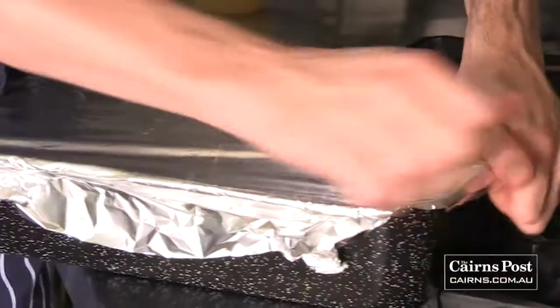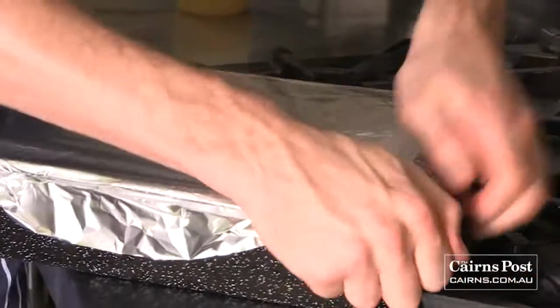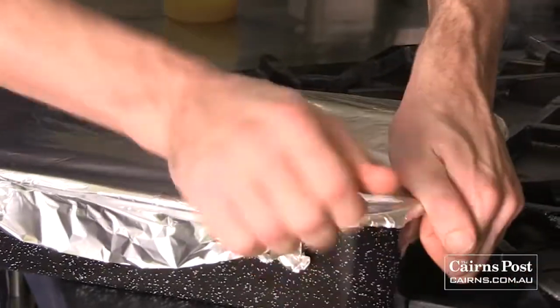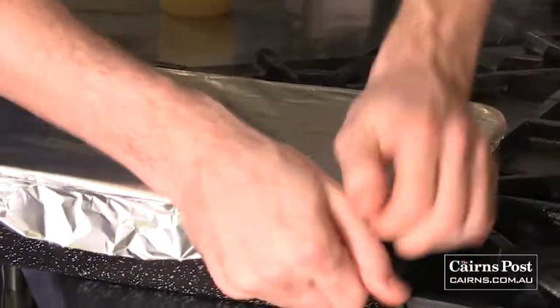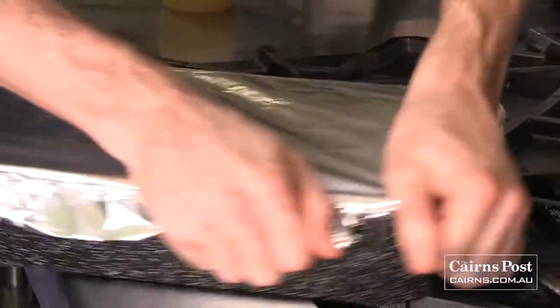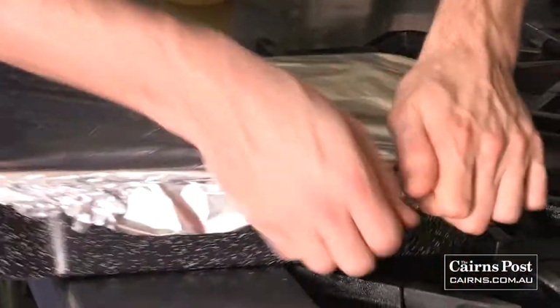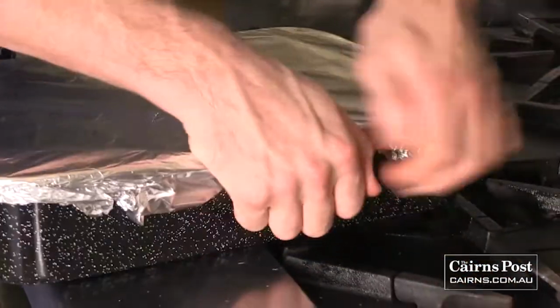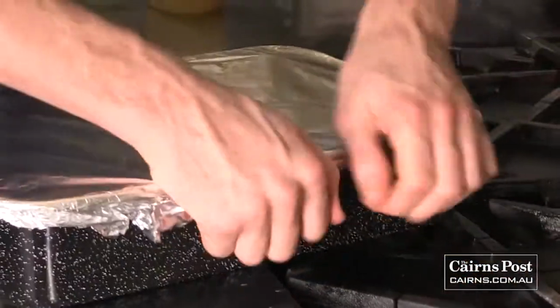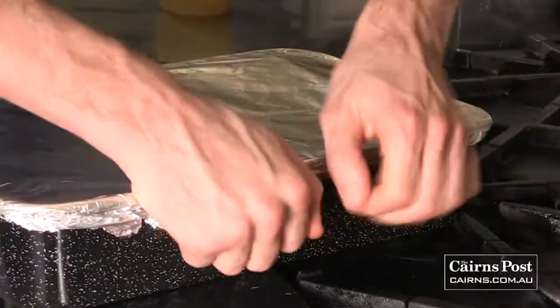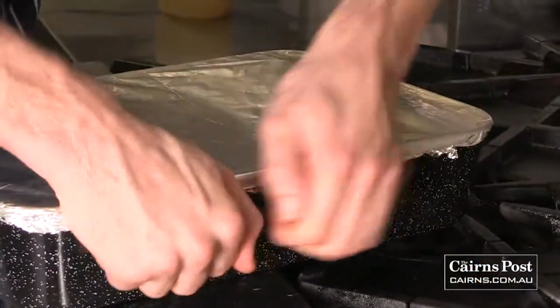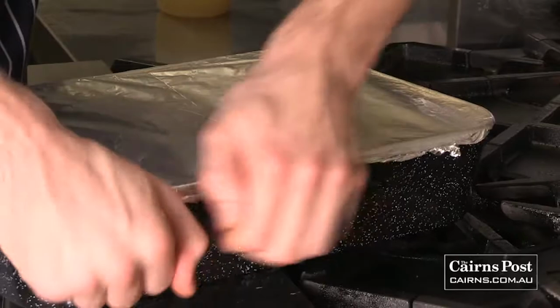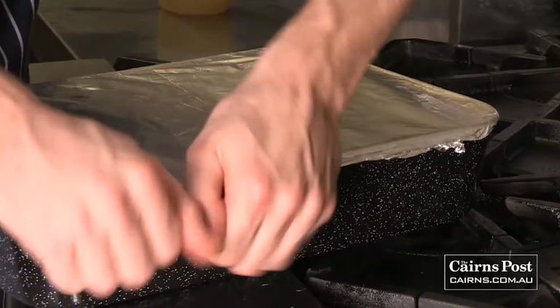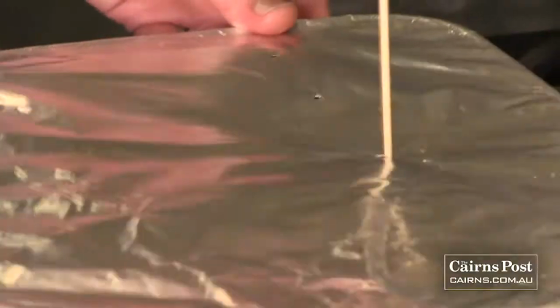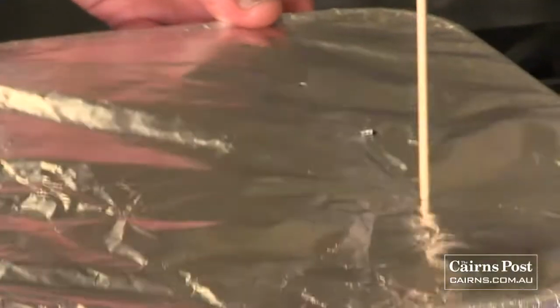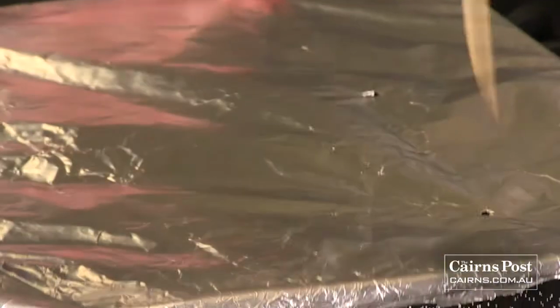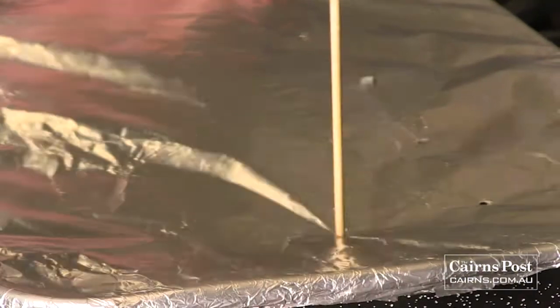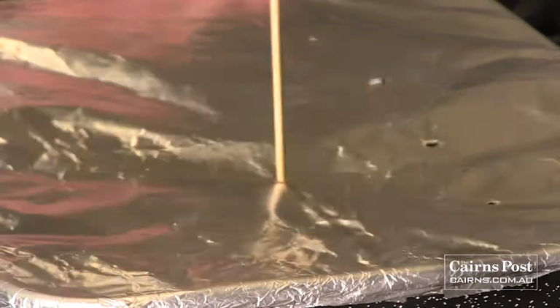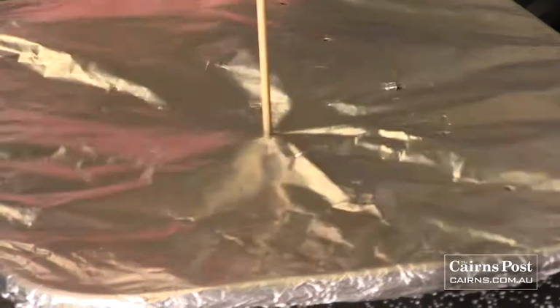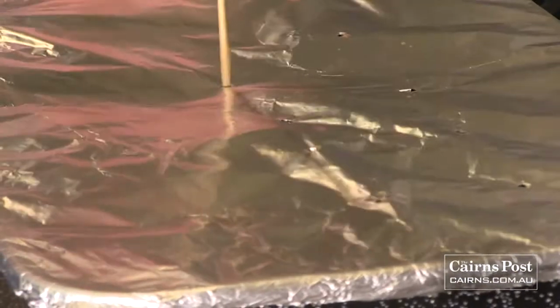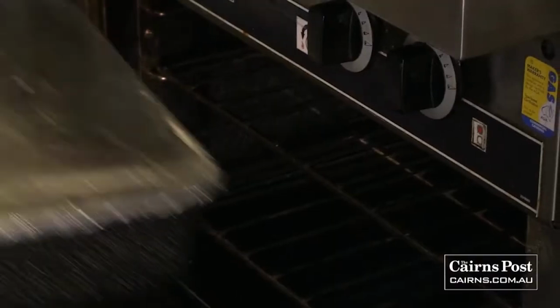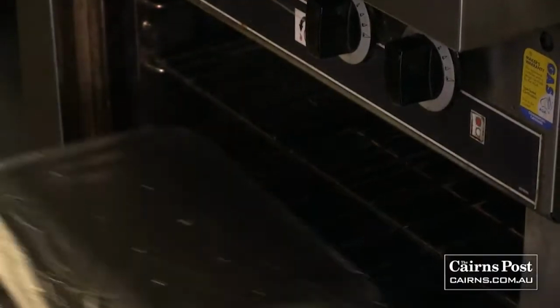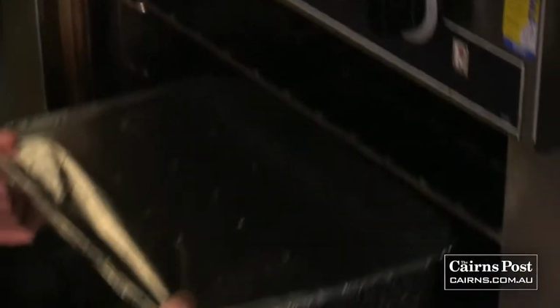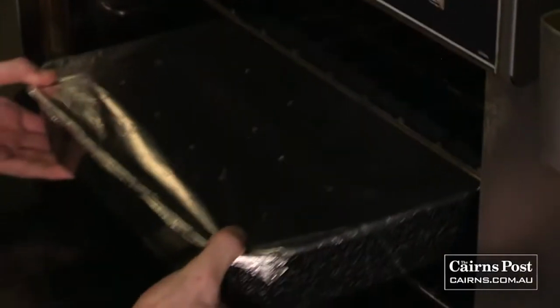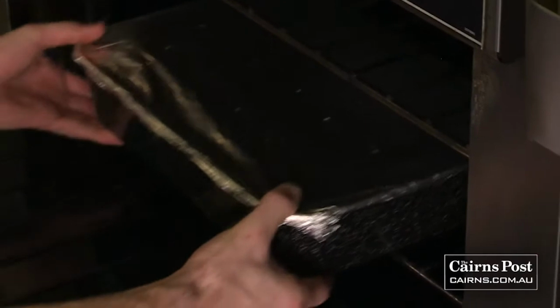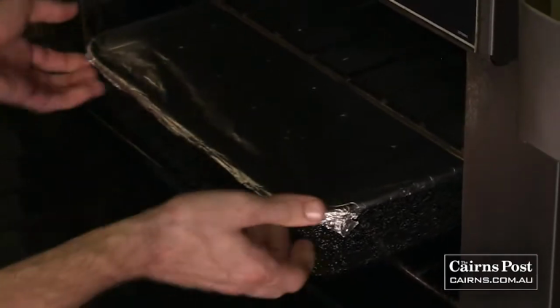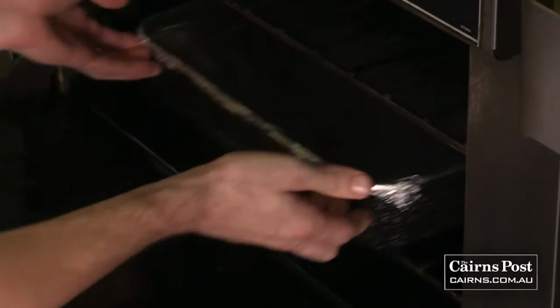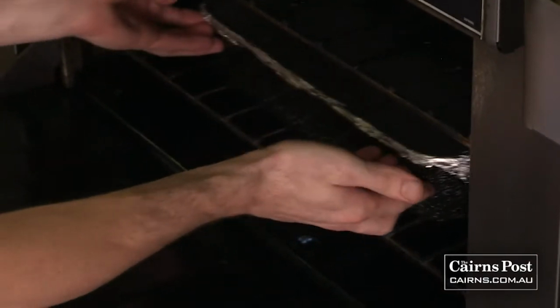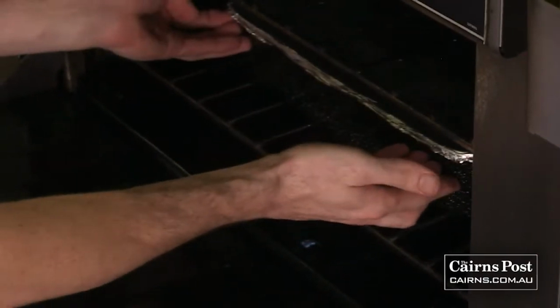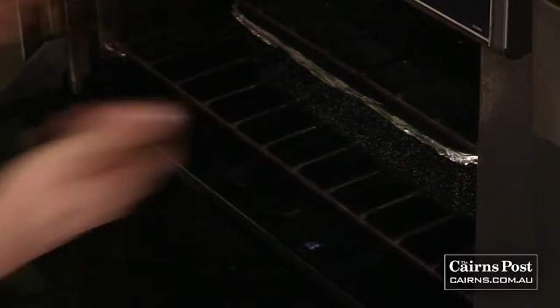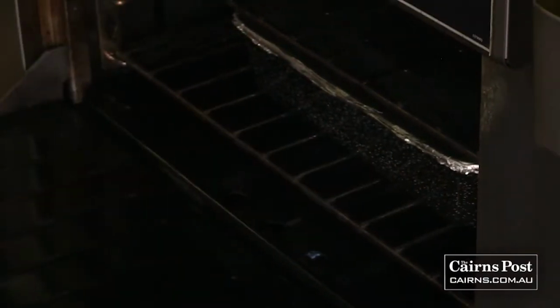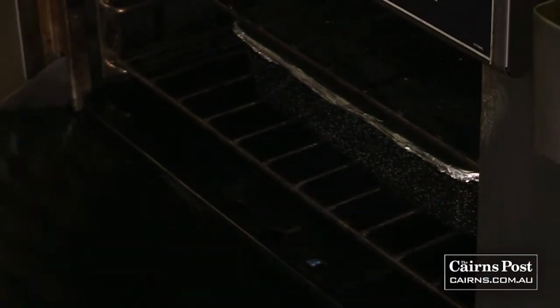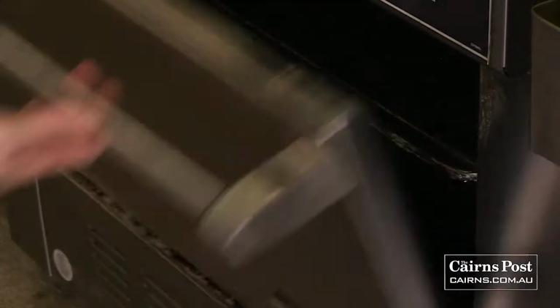Just going to make our lid out of foil here — we want to keep it nice and tight. Let's pierce a couple of holes in the top of the foil, about a dozen or so. Pop this in the oven and we're going for around 200 degrees for about two and a half hours.